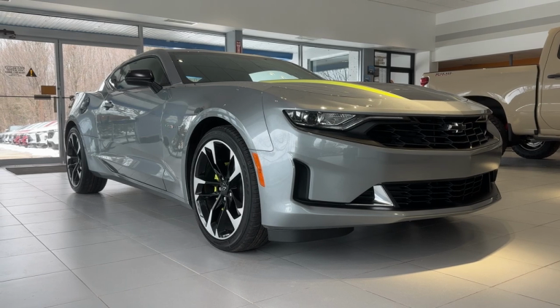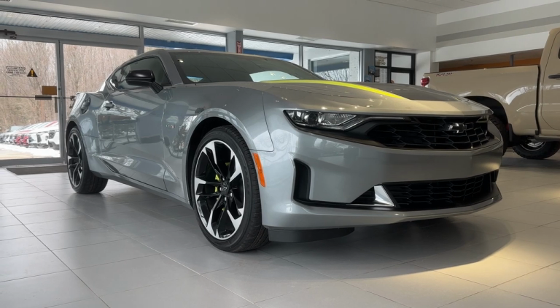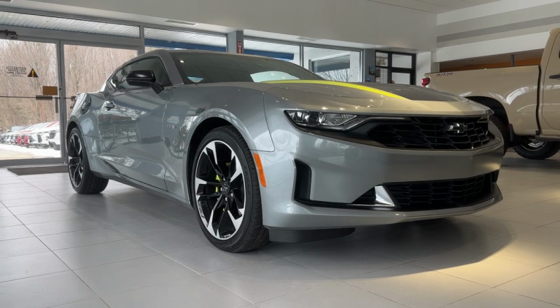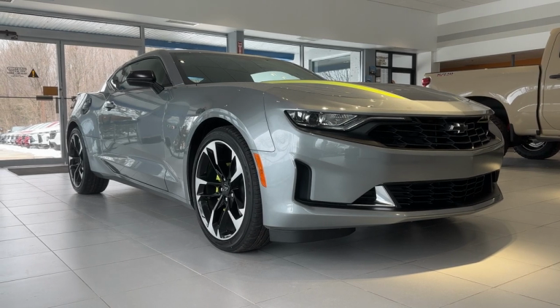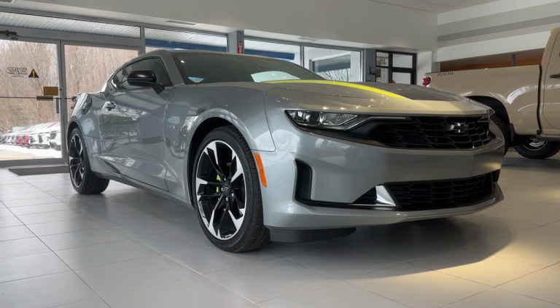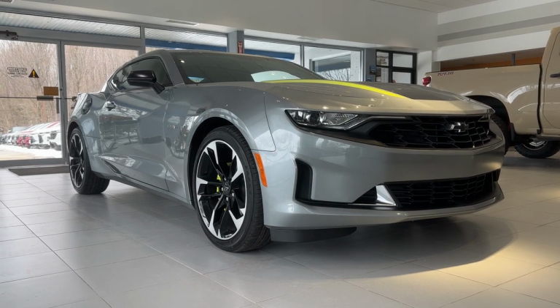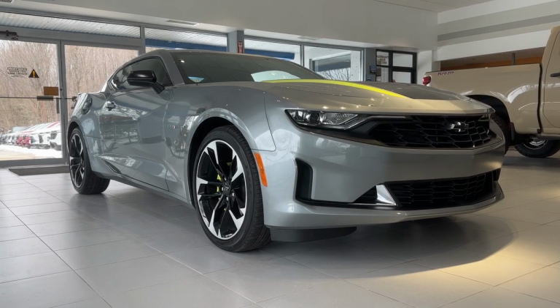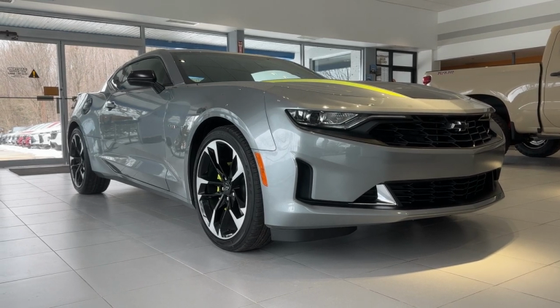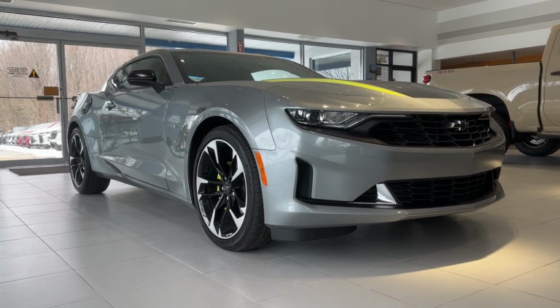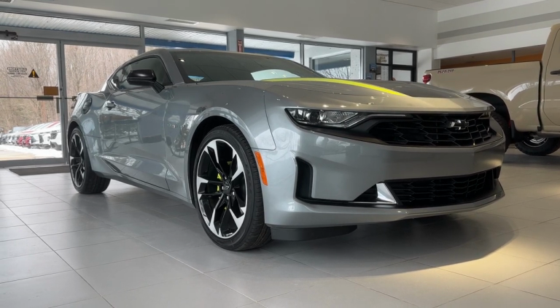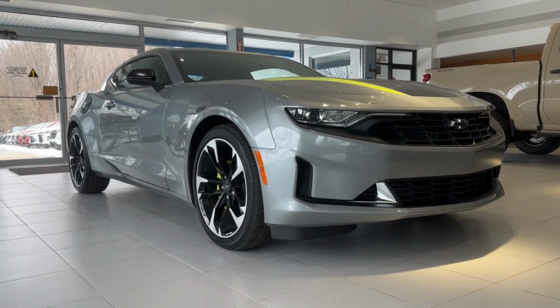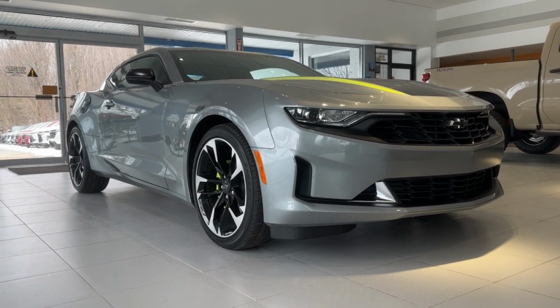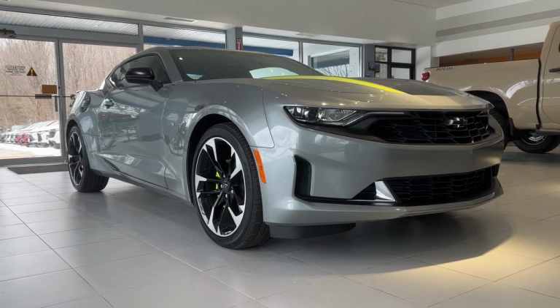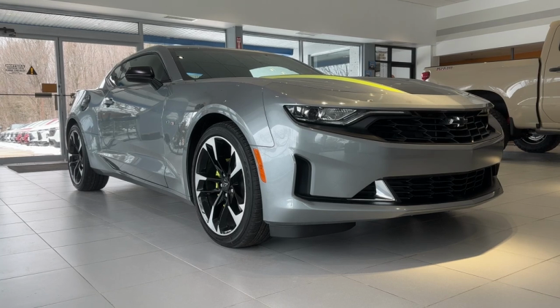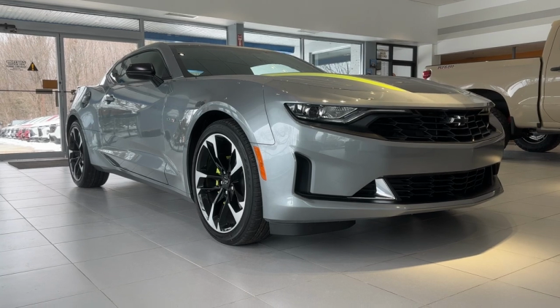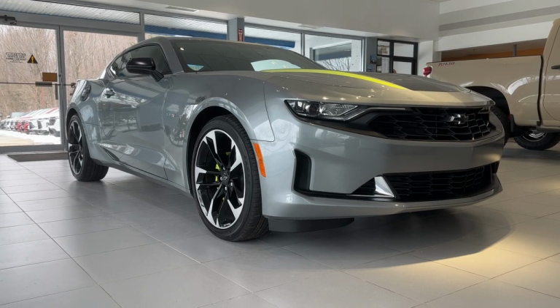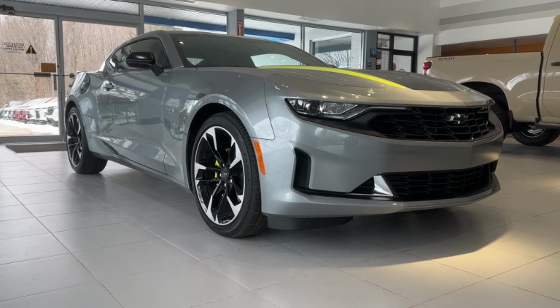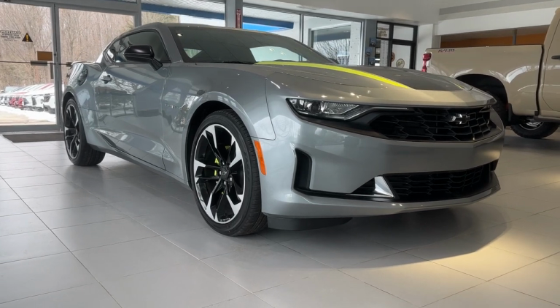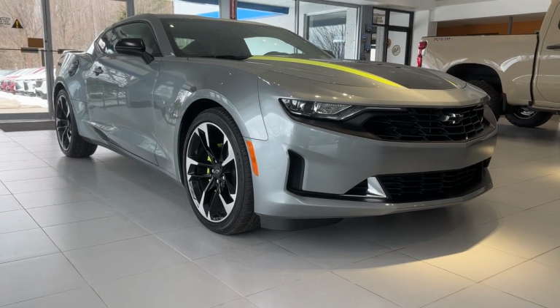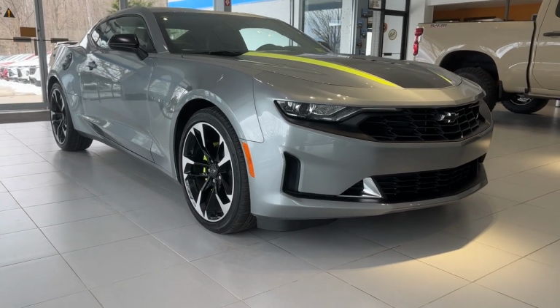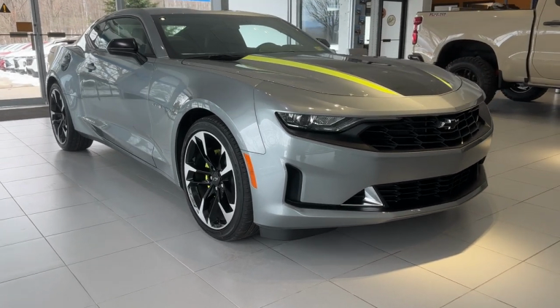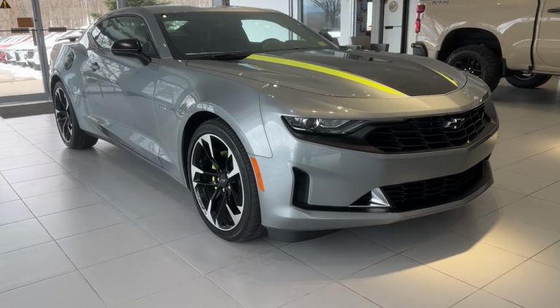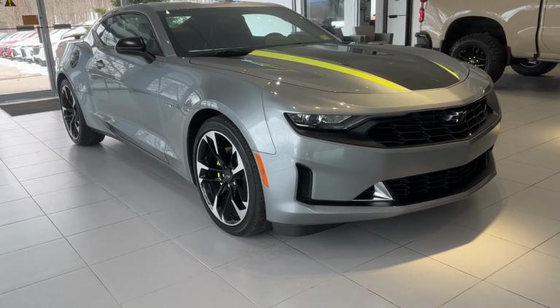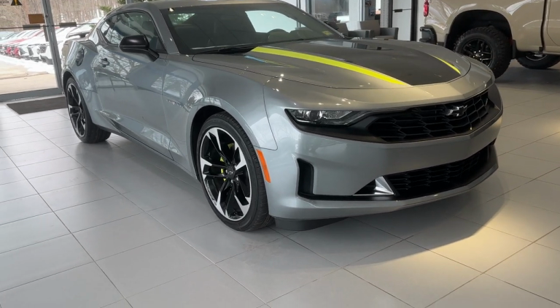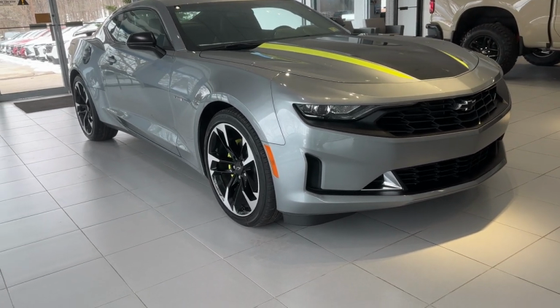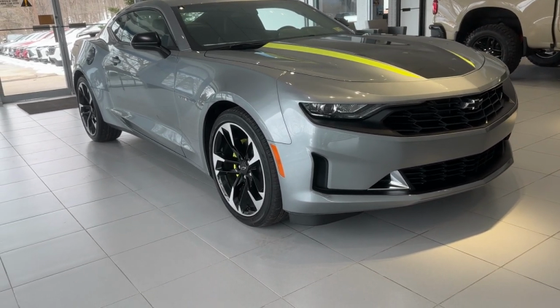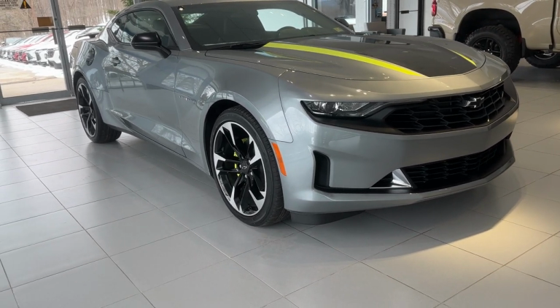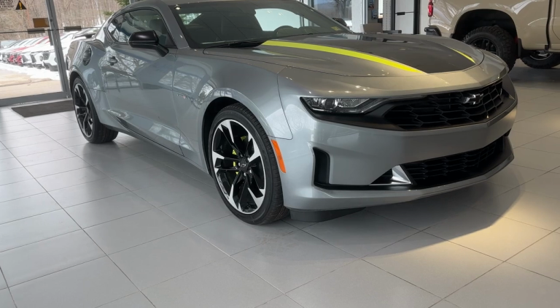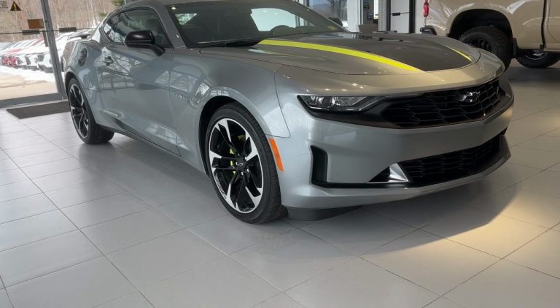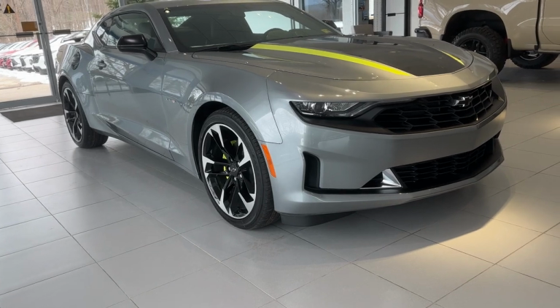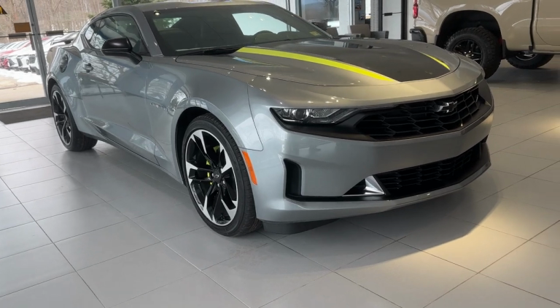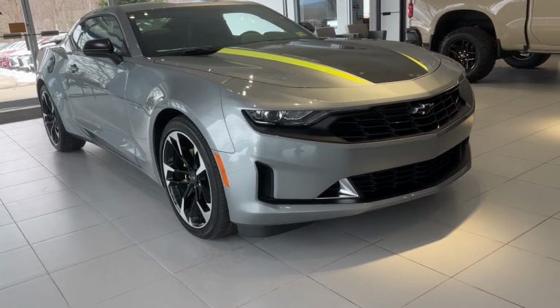Hello, Molly. Mark Alderman from Alderman Chevrolet, Buick GMC, Vermont's favorite car dealership. Molly, thanks for inquiring about this 2023 Chevrolet Camaro Shock and Steel Special Edition.